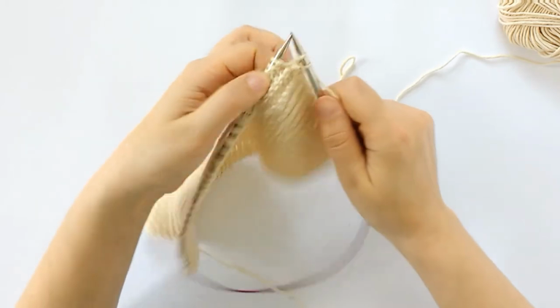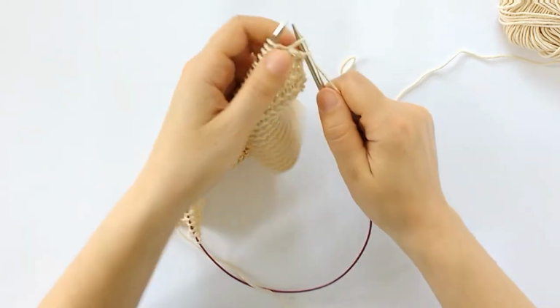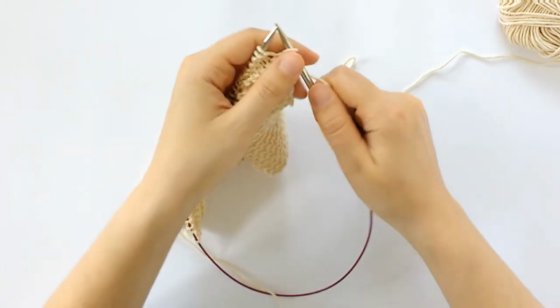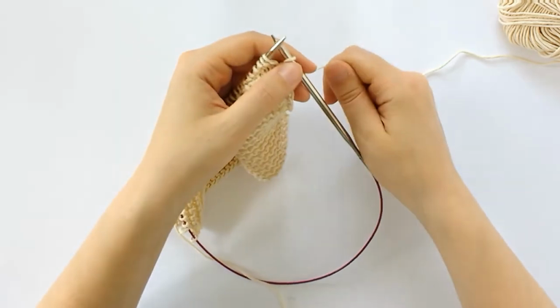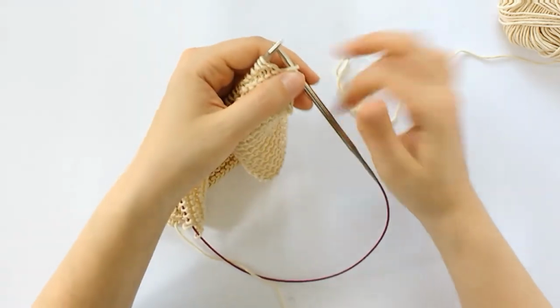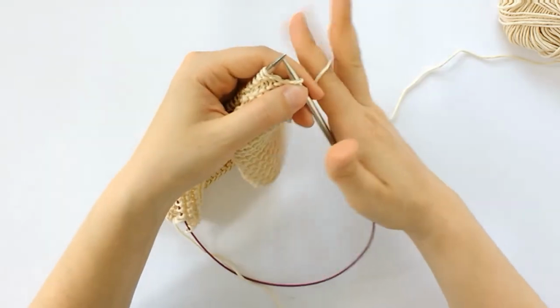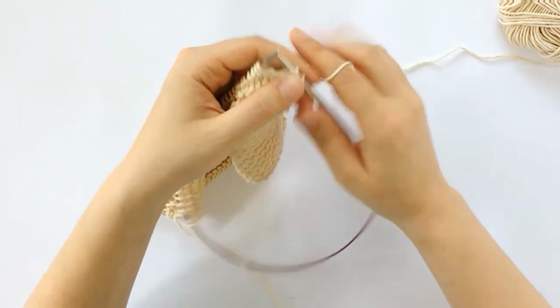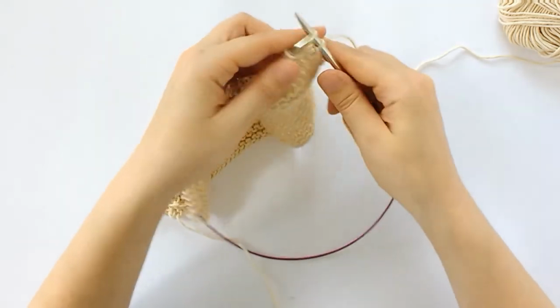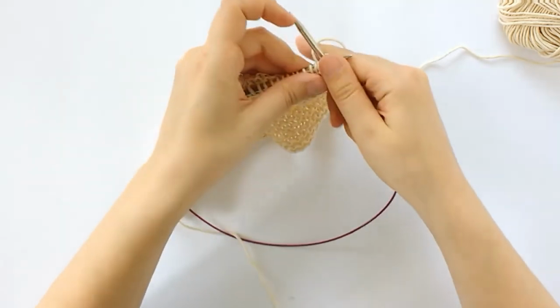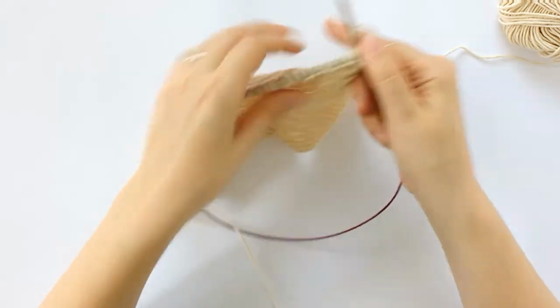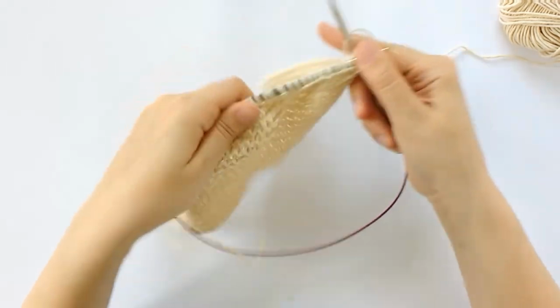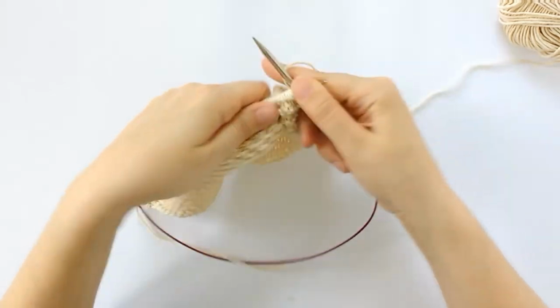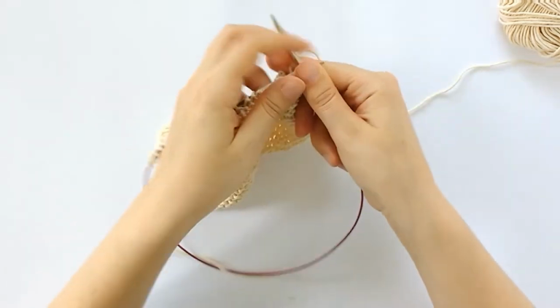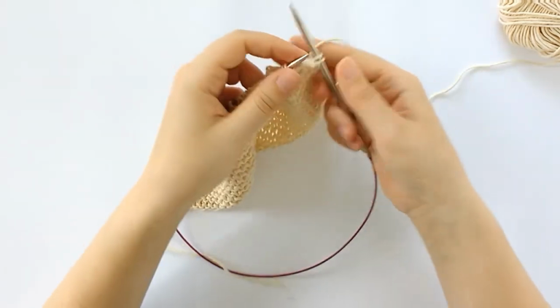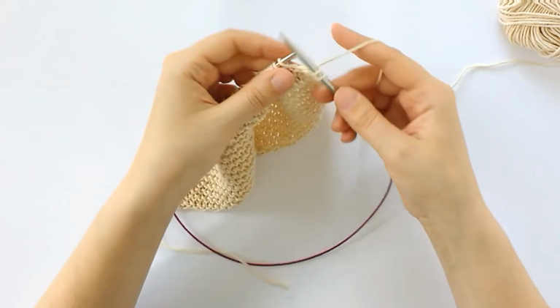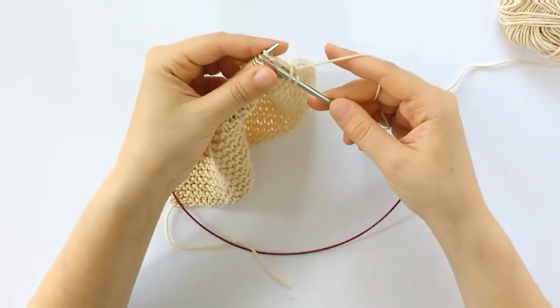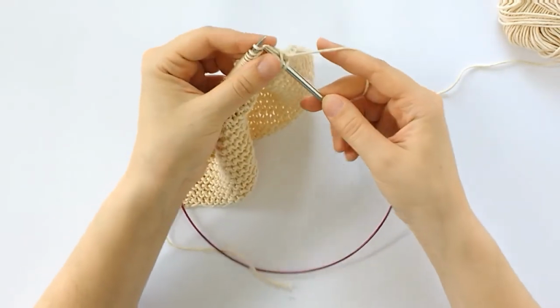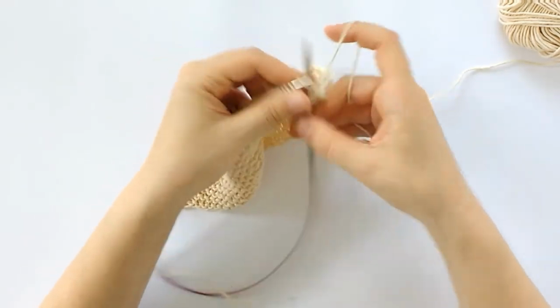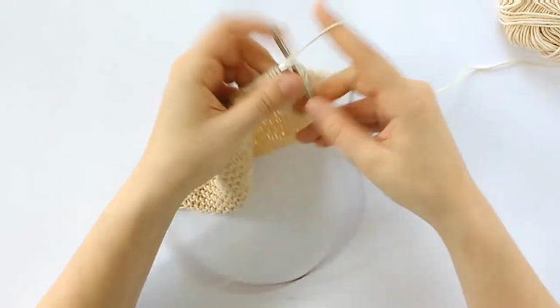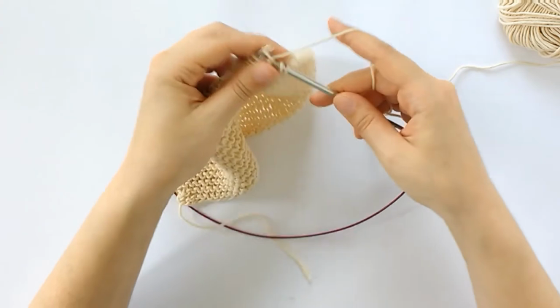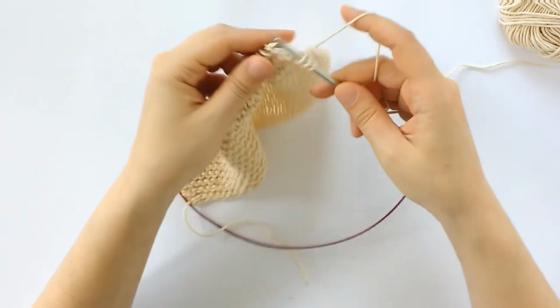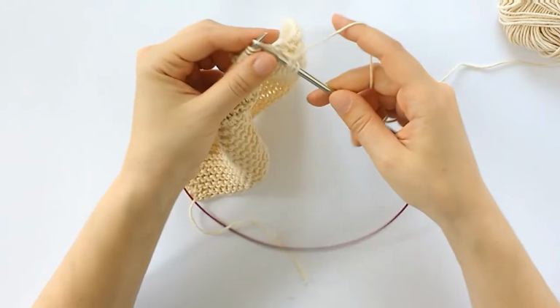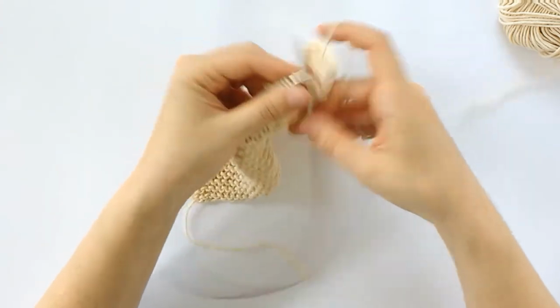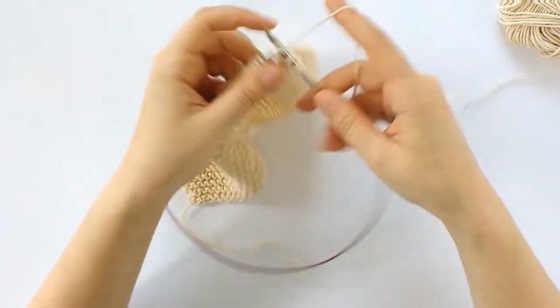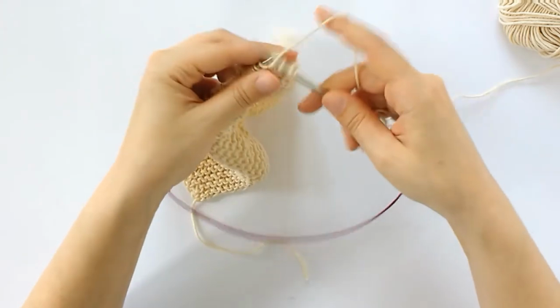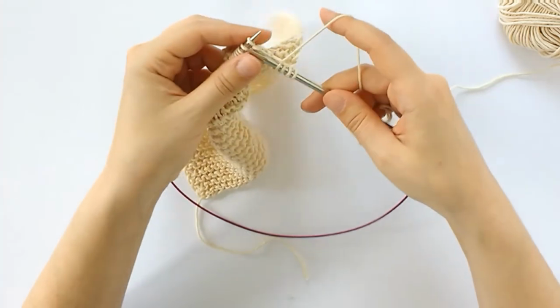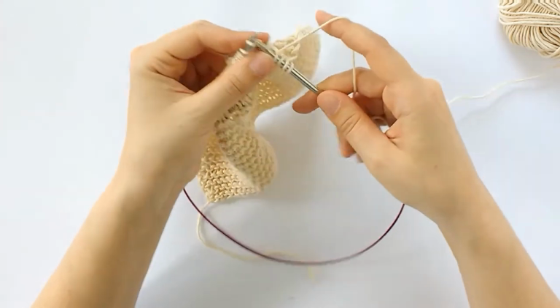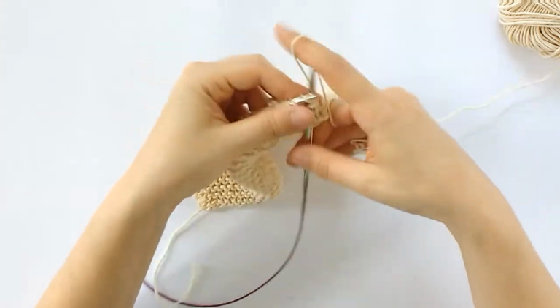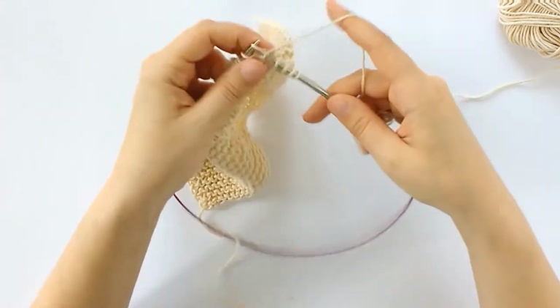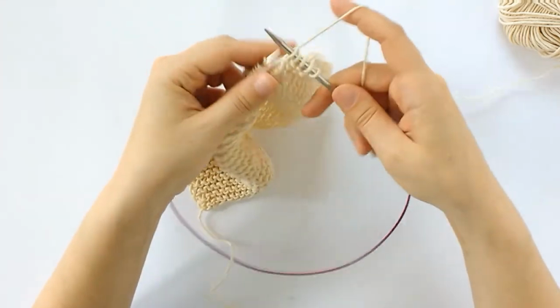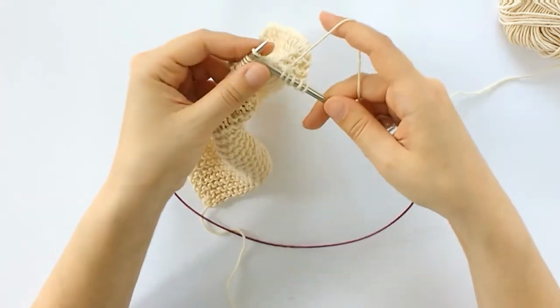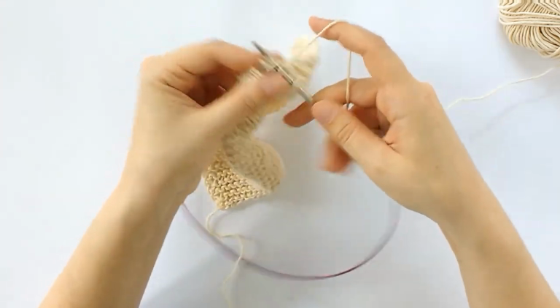The next part of my pattern says to work to two stitches before the next wrap and turn, and I'll show you what that looks like in just a minute.